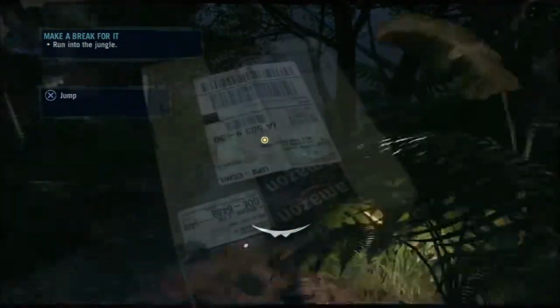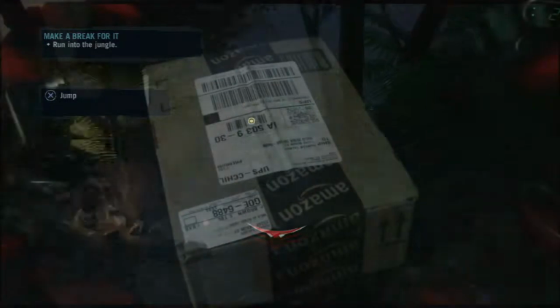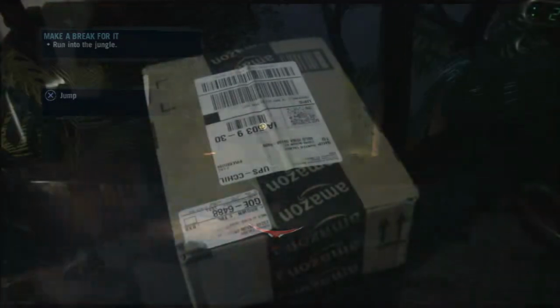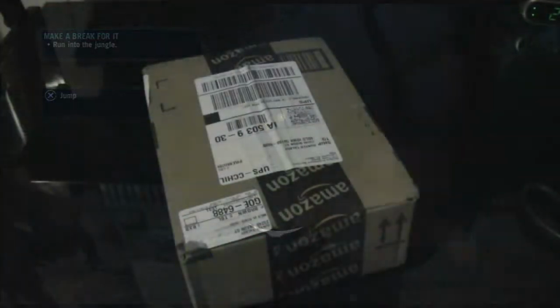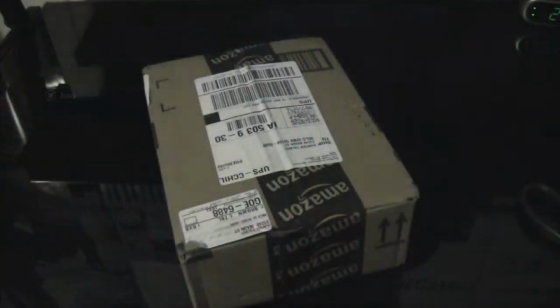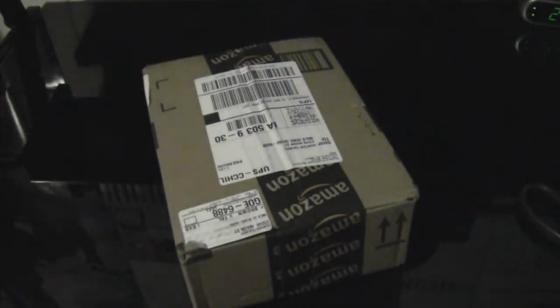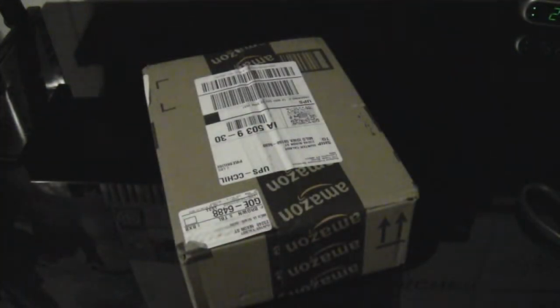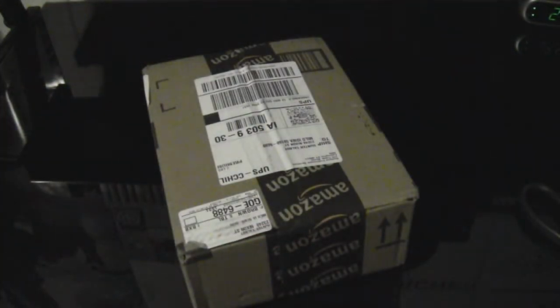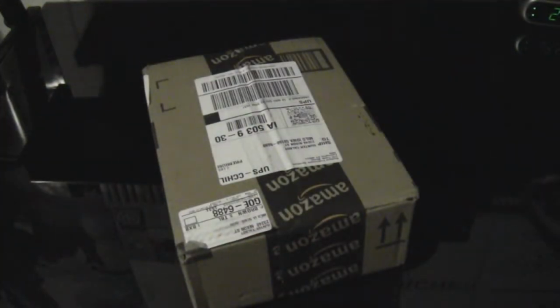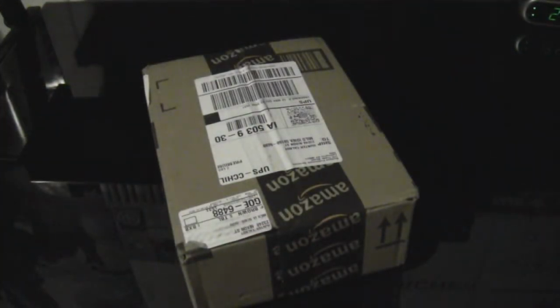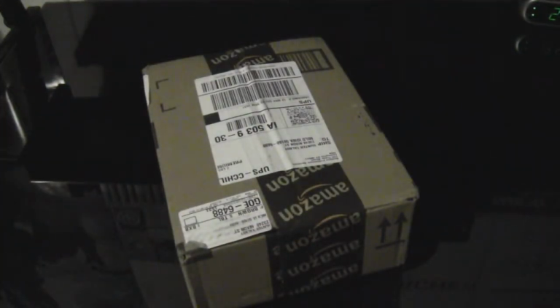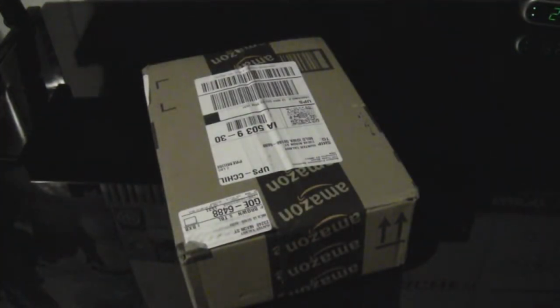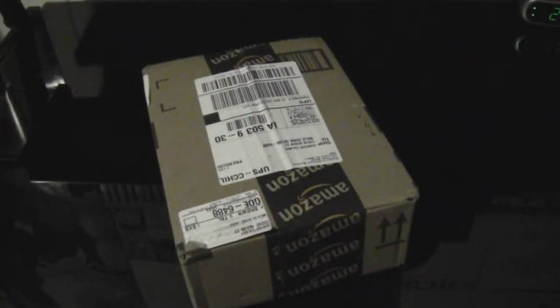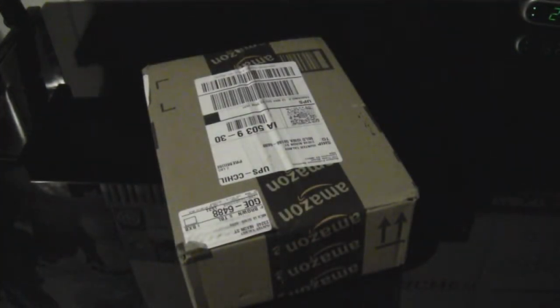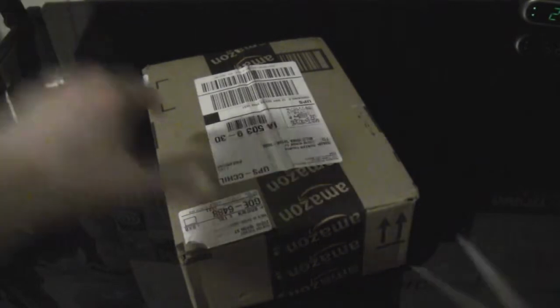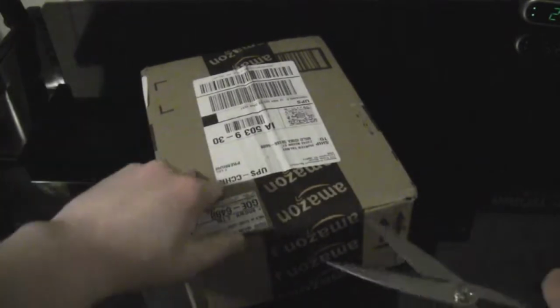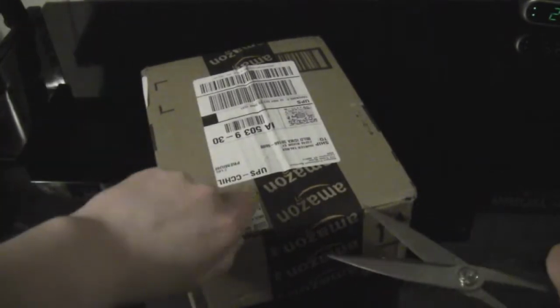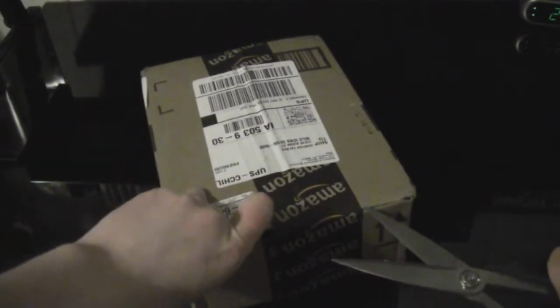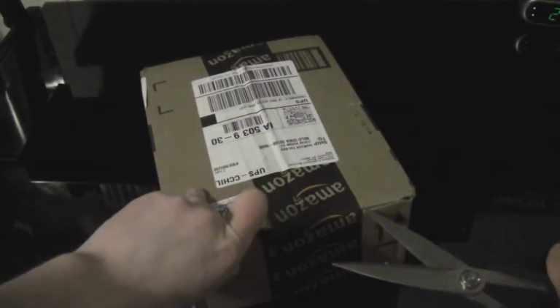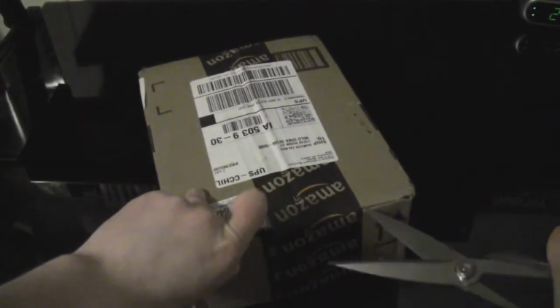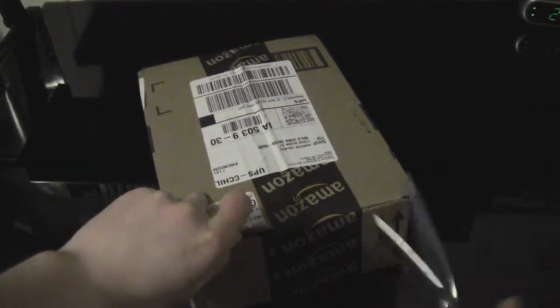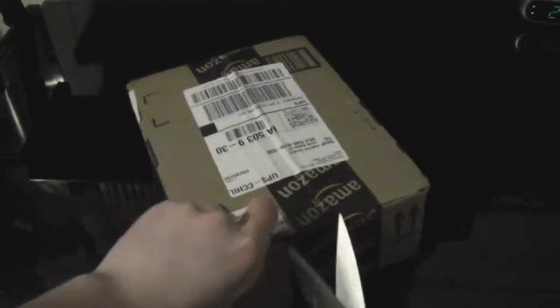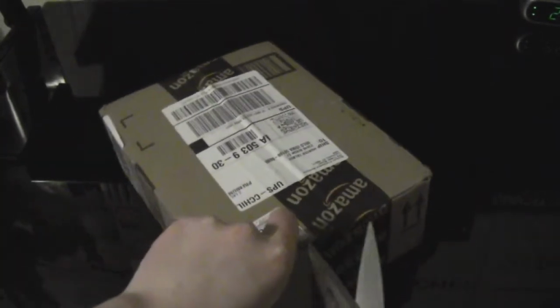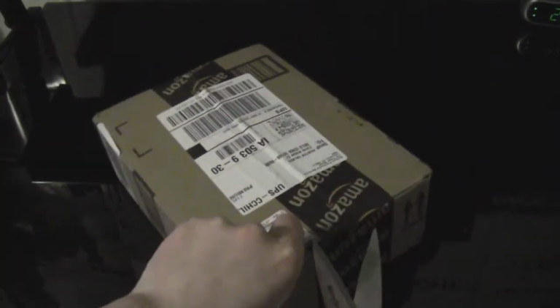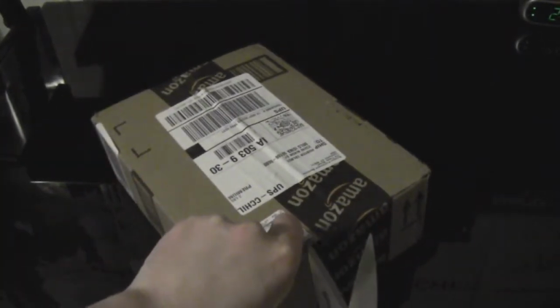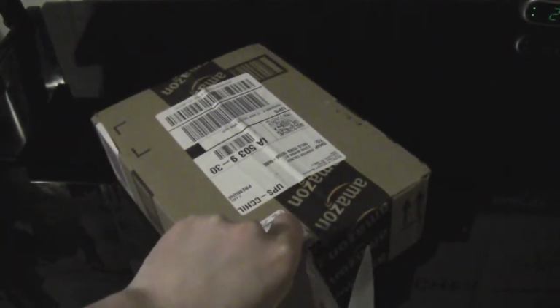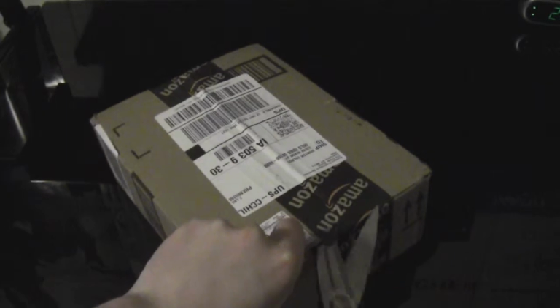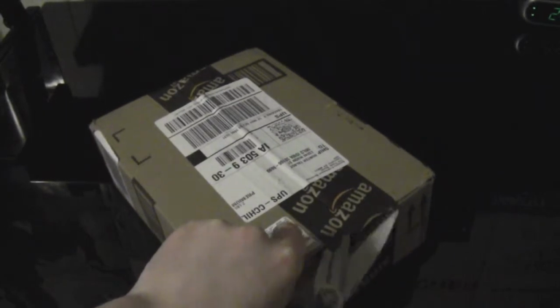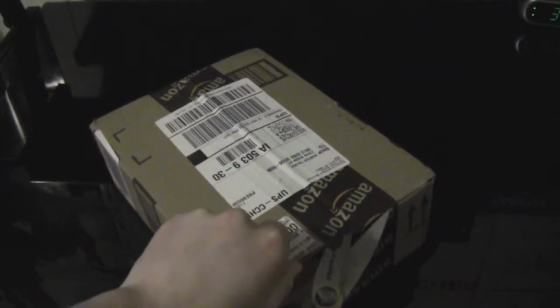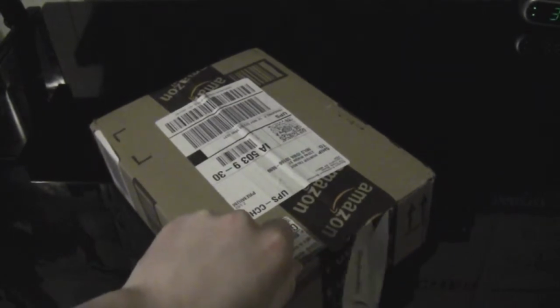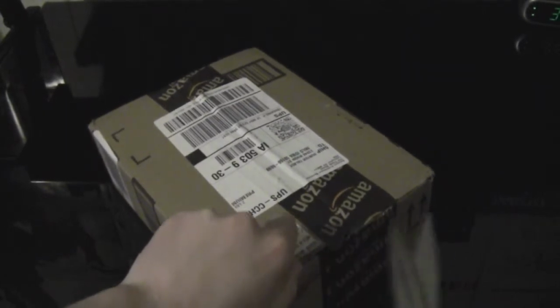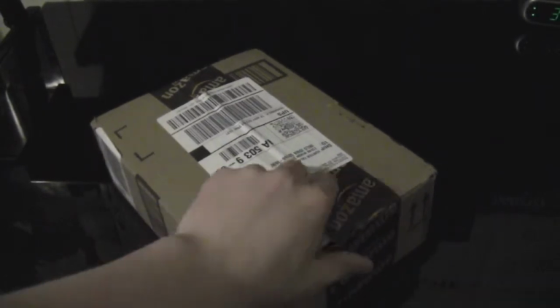Alright guys, here it is — the unboxing of the Elgato HD capture card. Now, I haven't really done an unboxing since my Tuck 950 days, doing manga unboxings and whatnot.